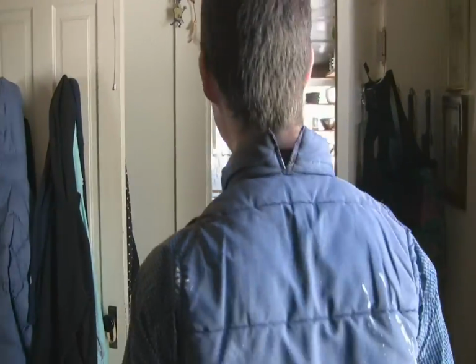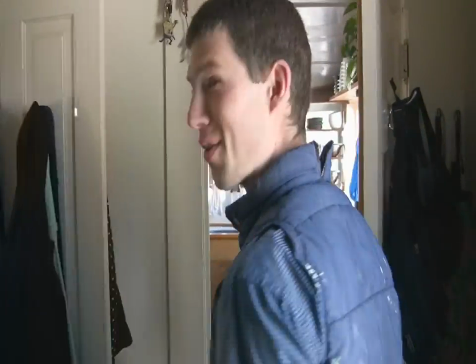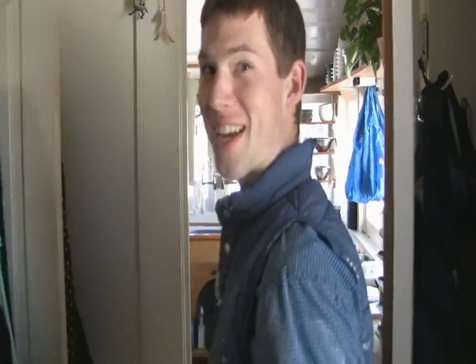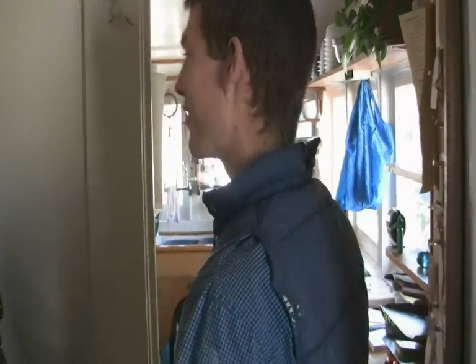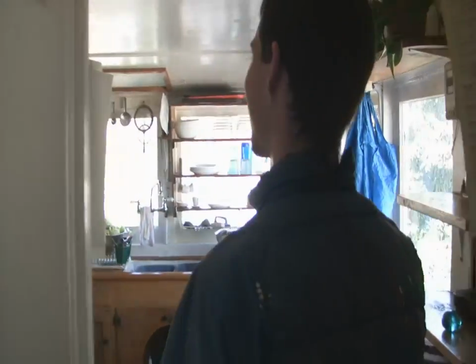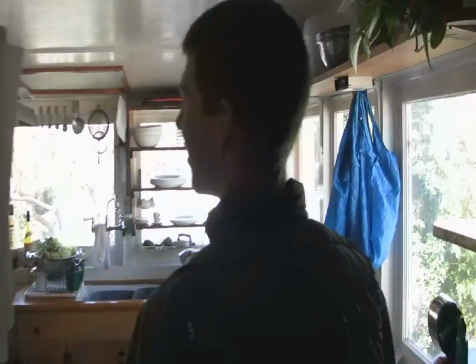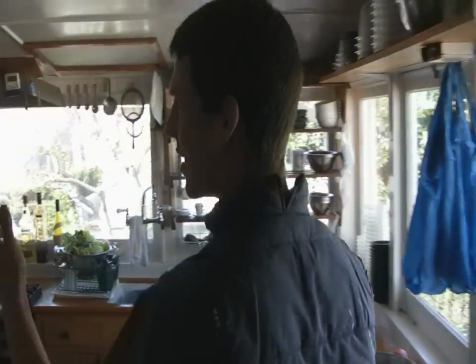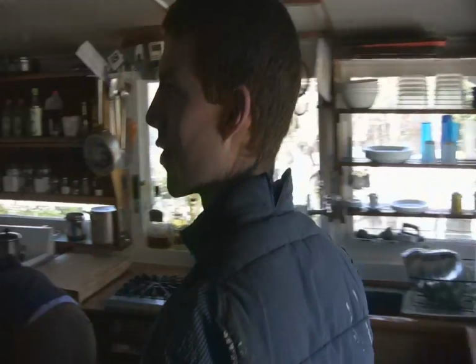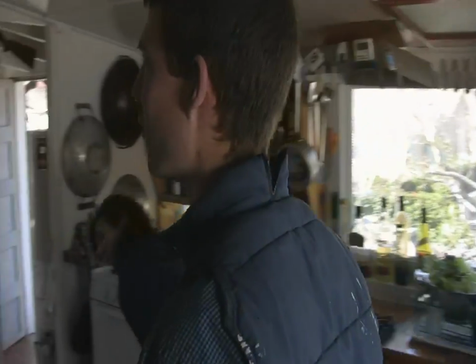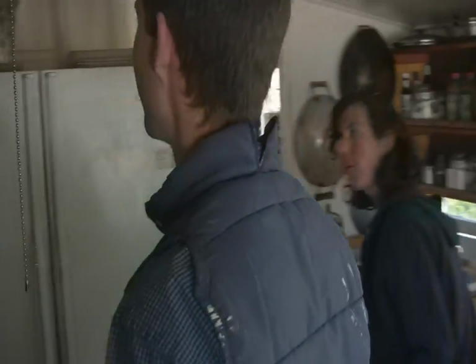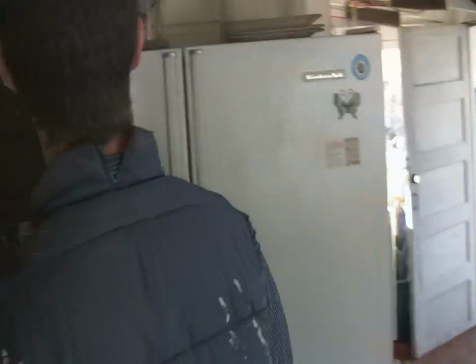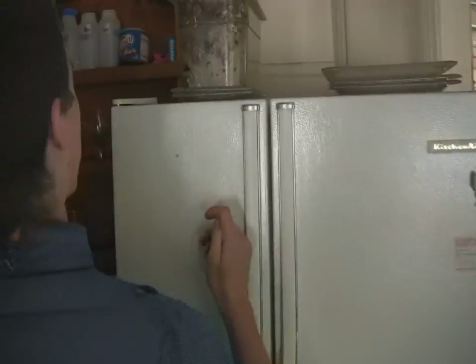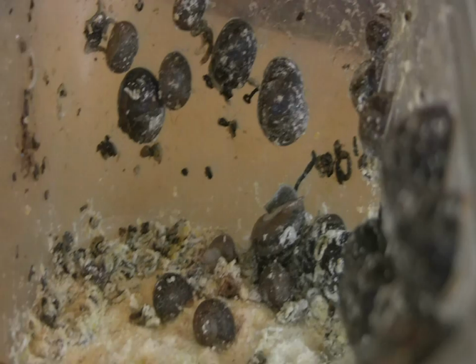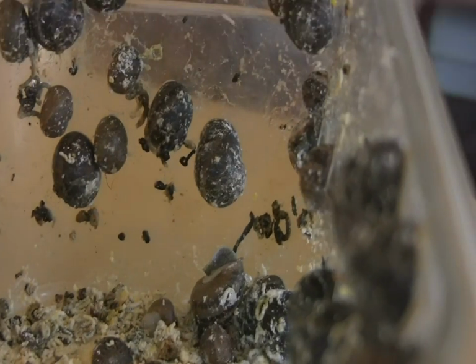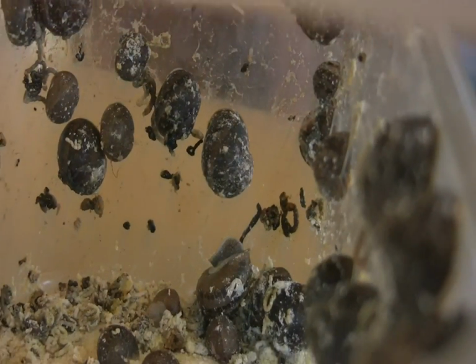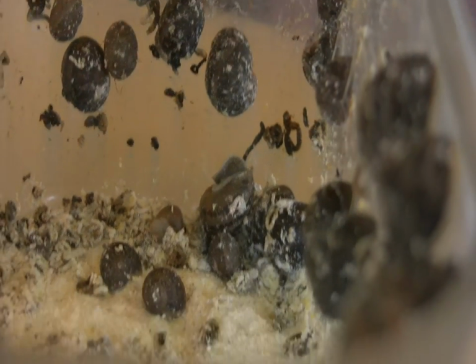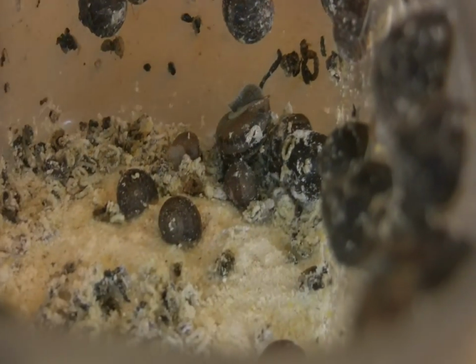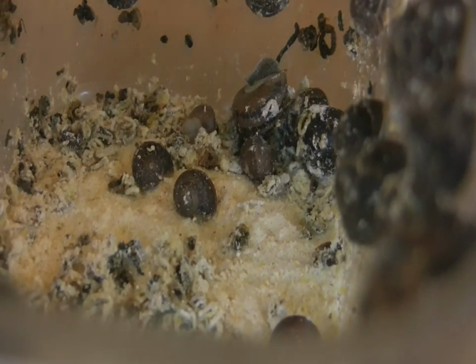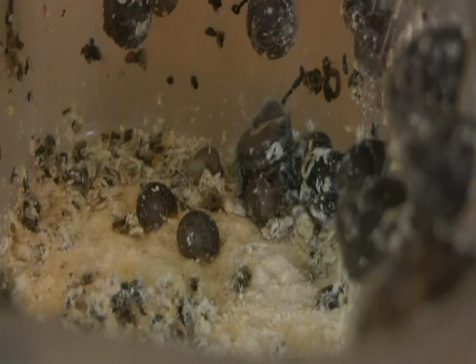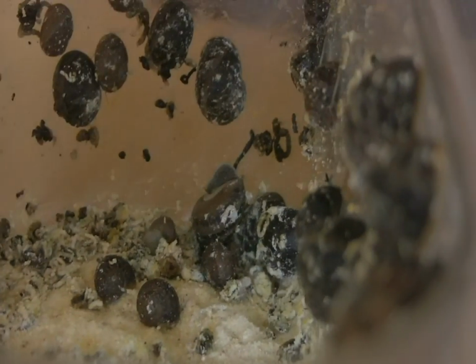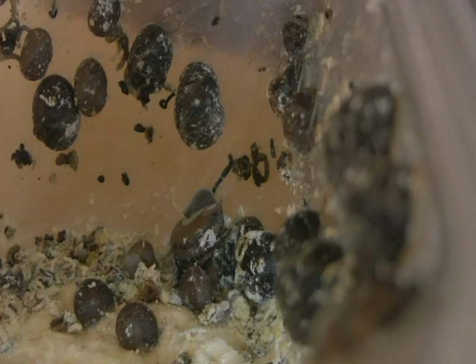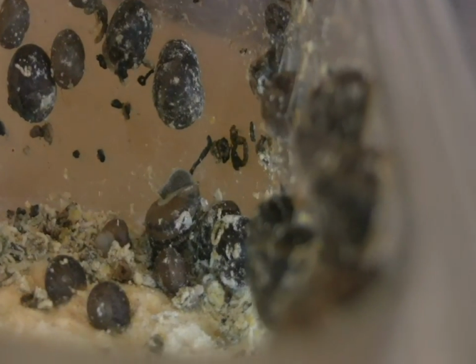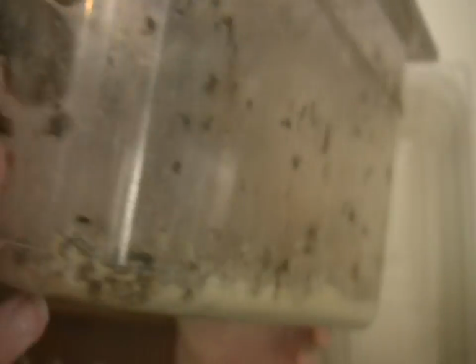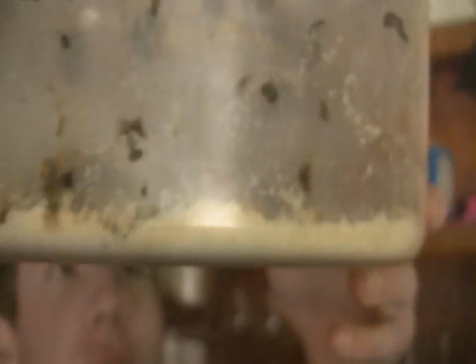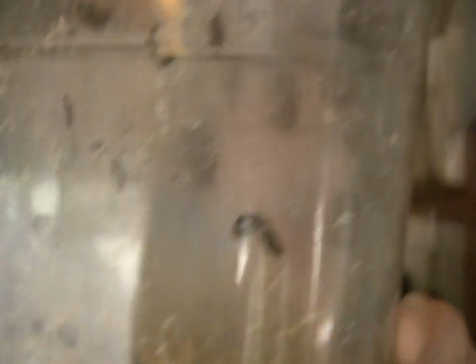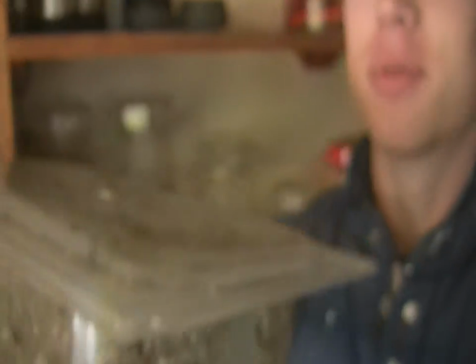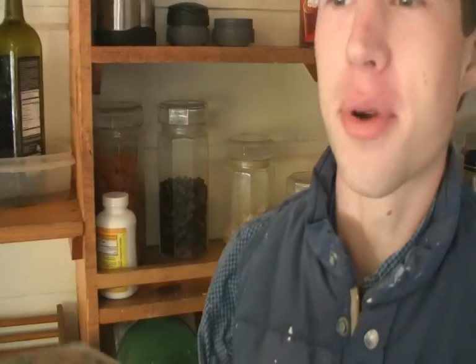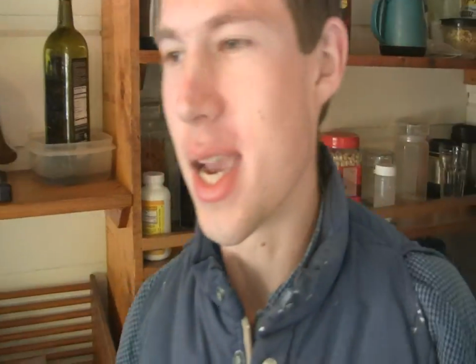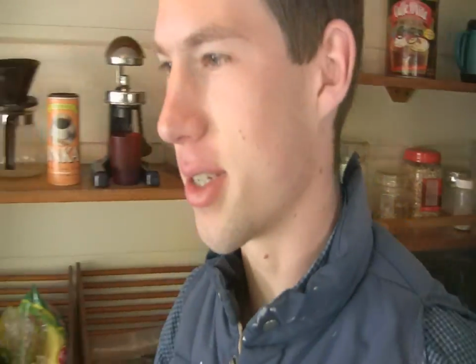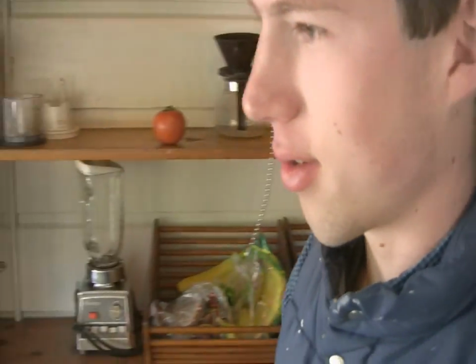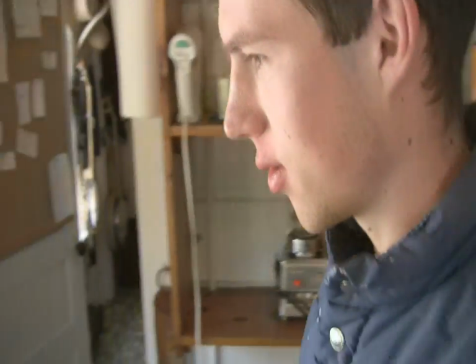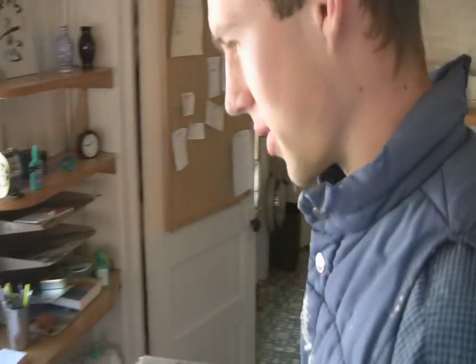Let's see how our little tykes are doing. They've been eating for a few days now. Hello munchkins. Now it's time to starve them — or put them into hibernation. Dormancy.